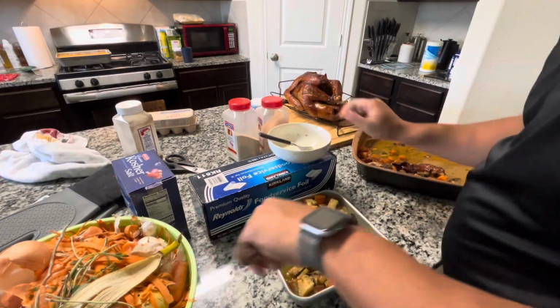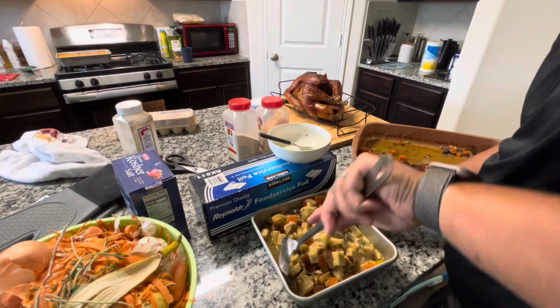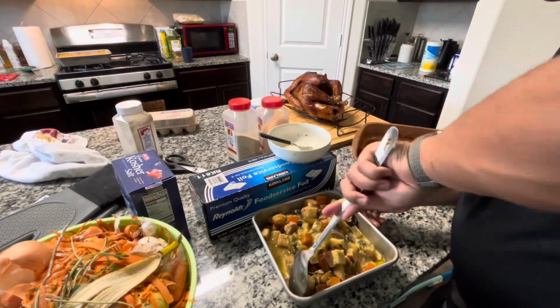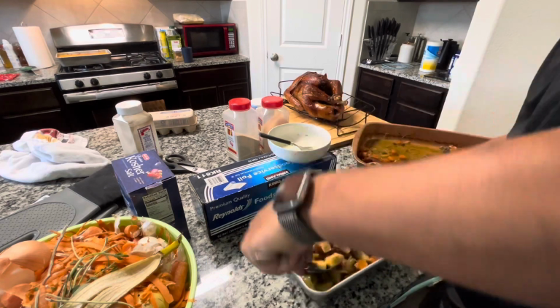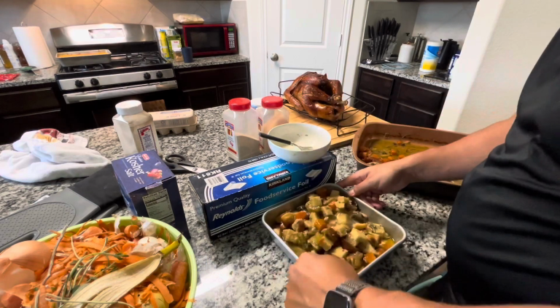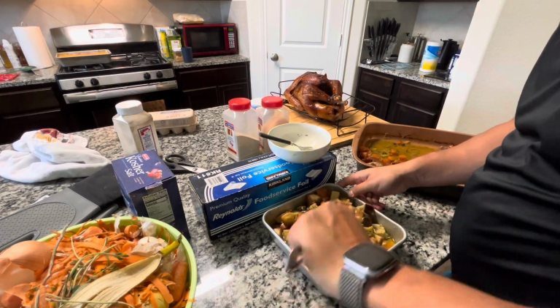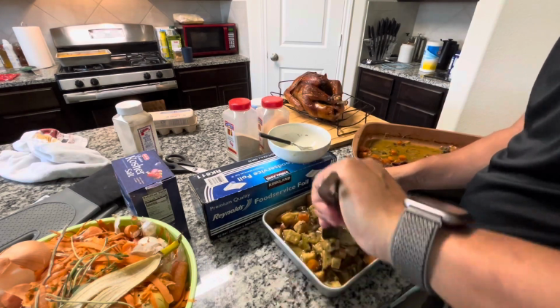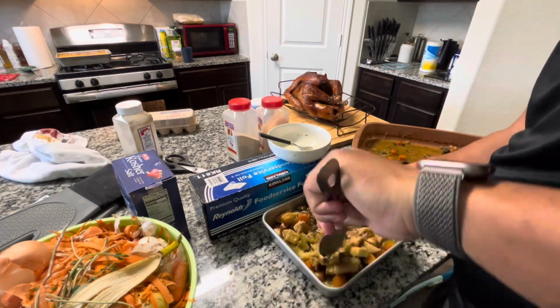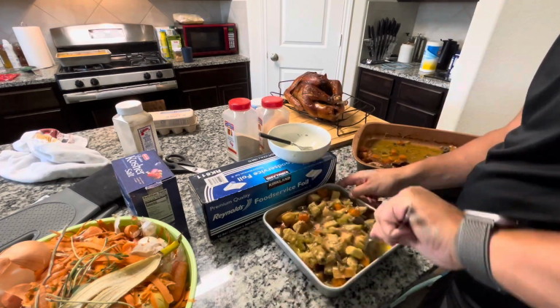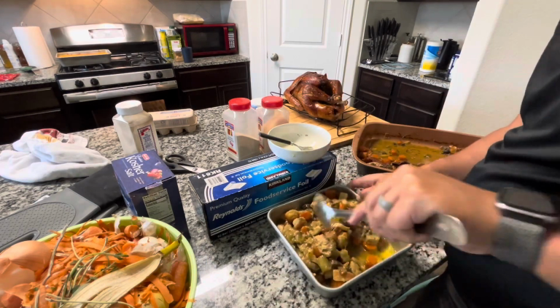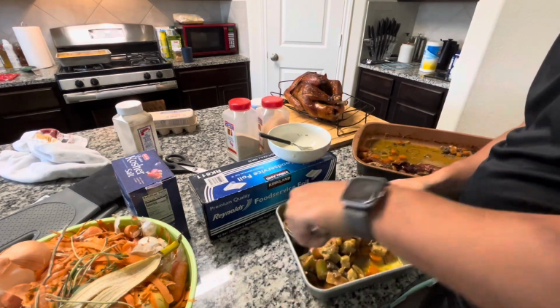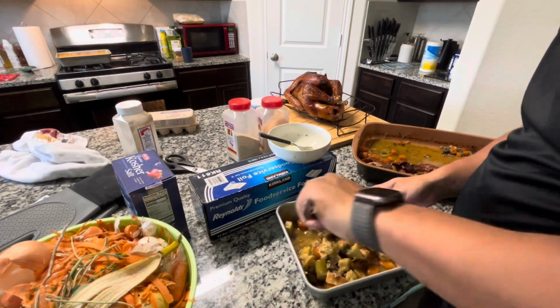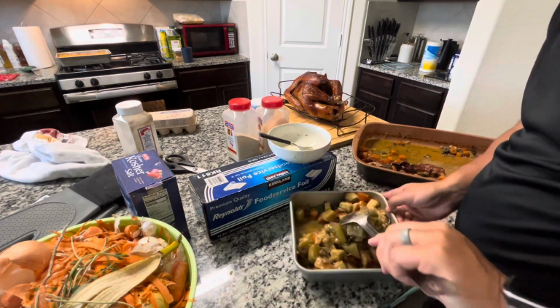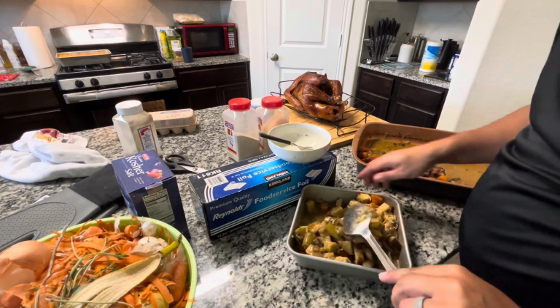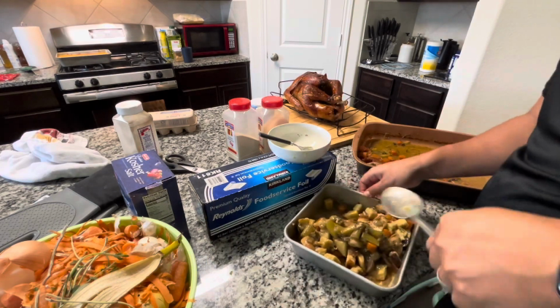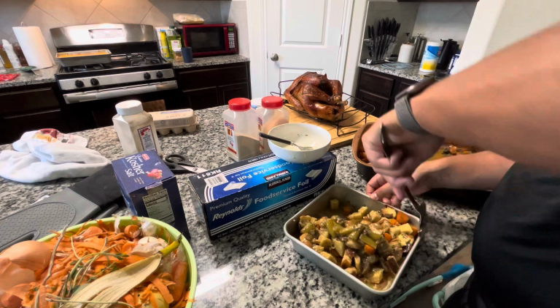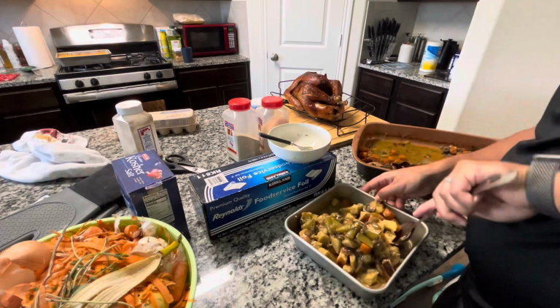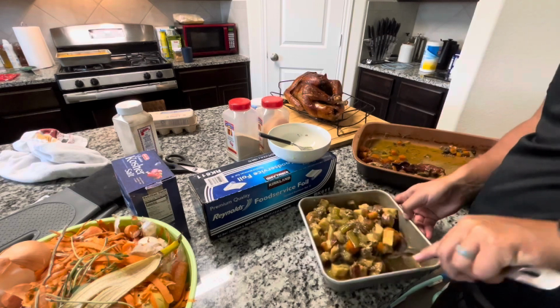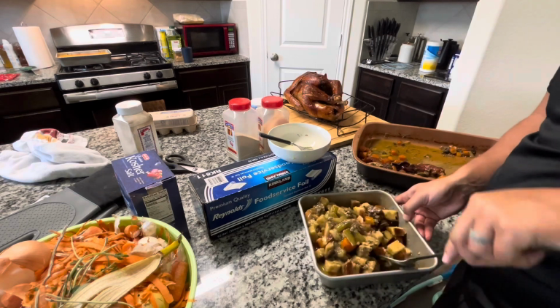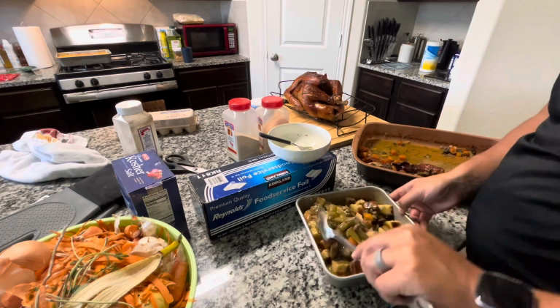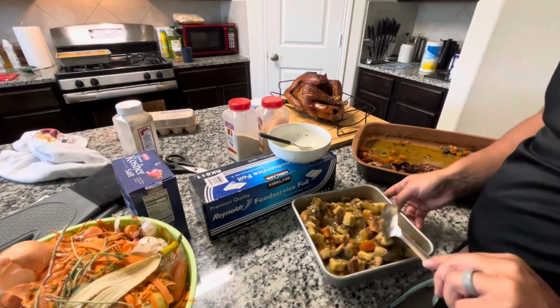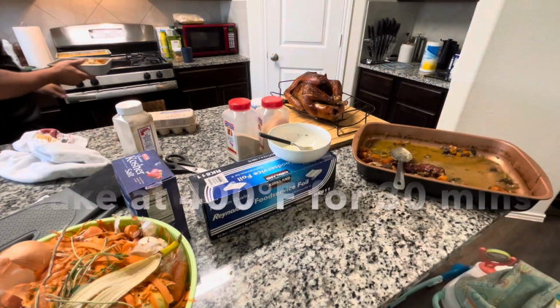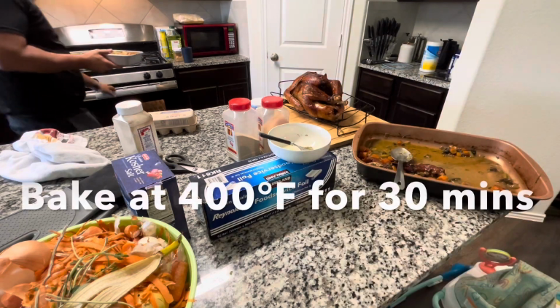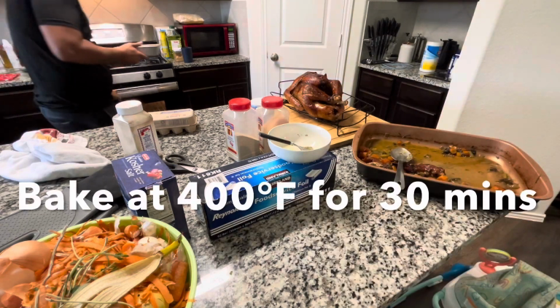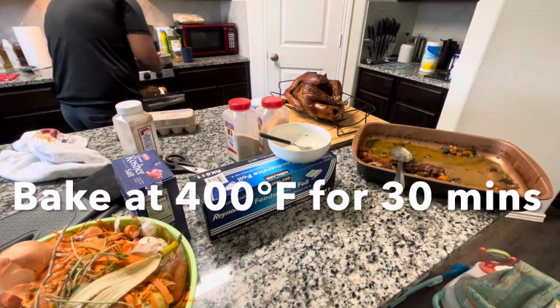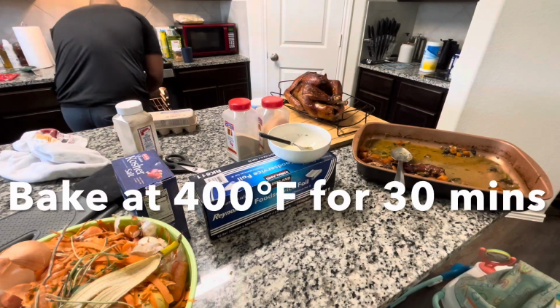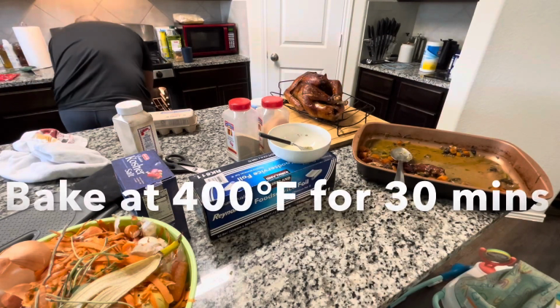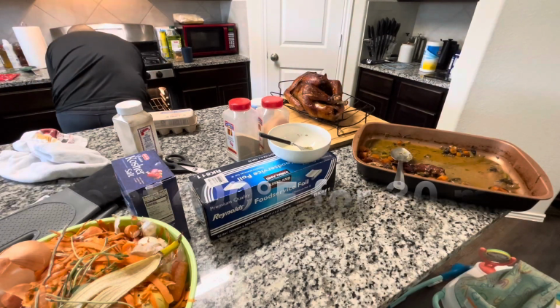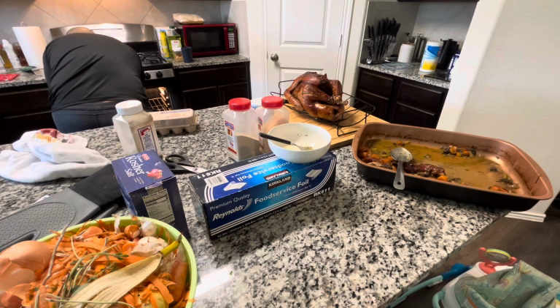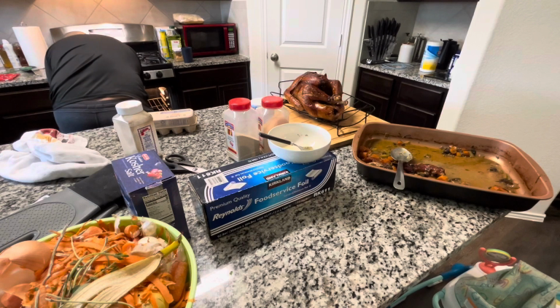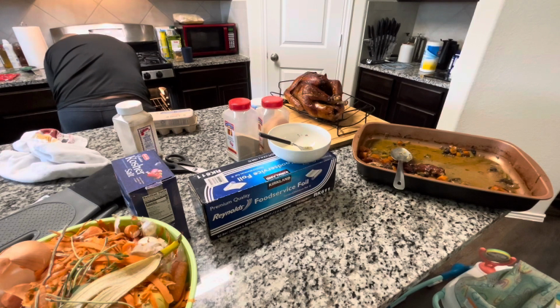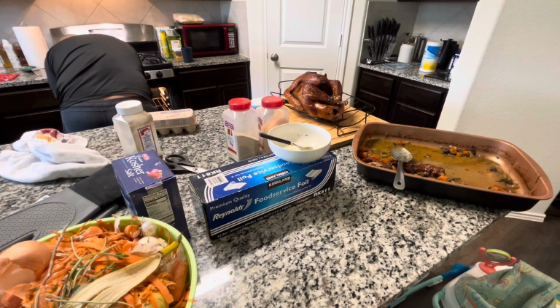Once he's finished stirring, he's going to put it into the oven at 400 degrees for 30 minutes. After 15 minutes, we took it out and stirred it up to make sure that the top didn't get too crispy.